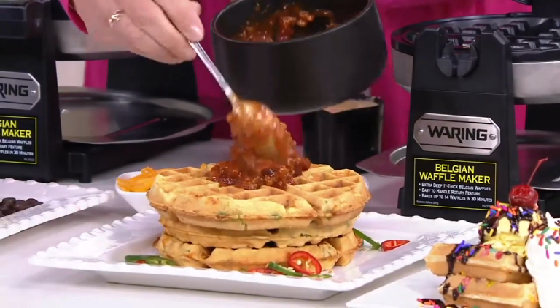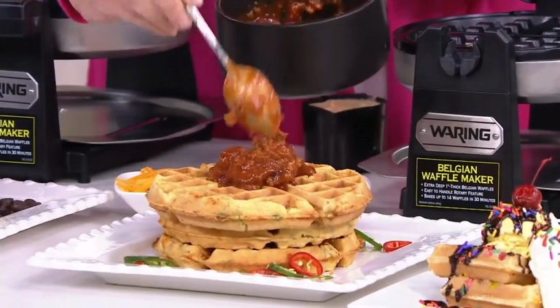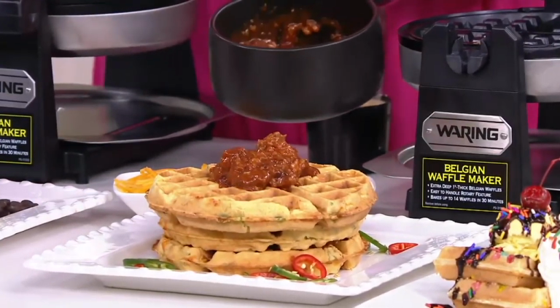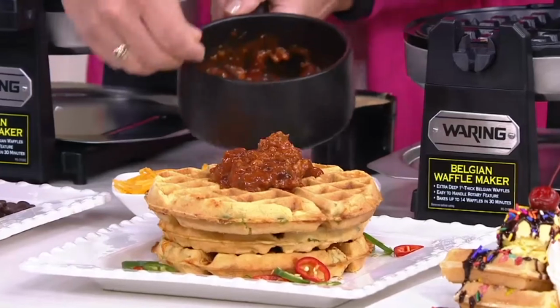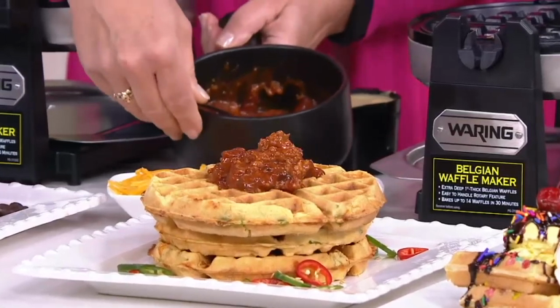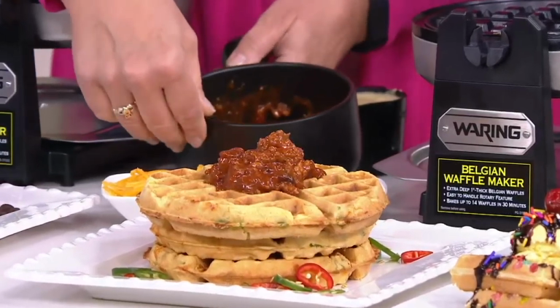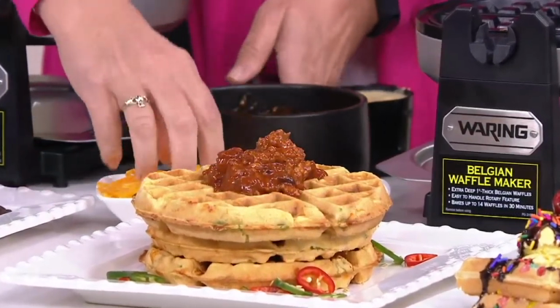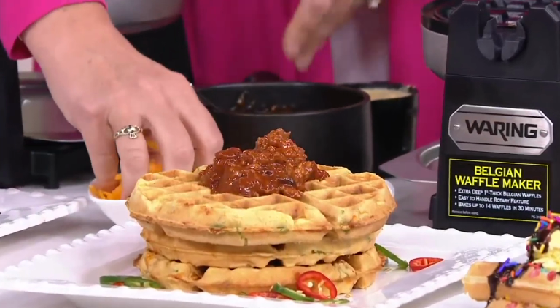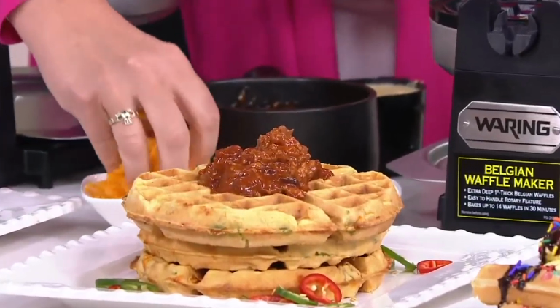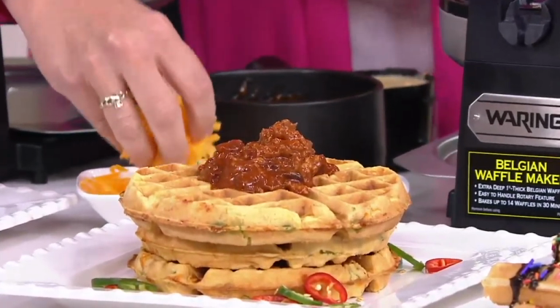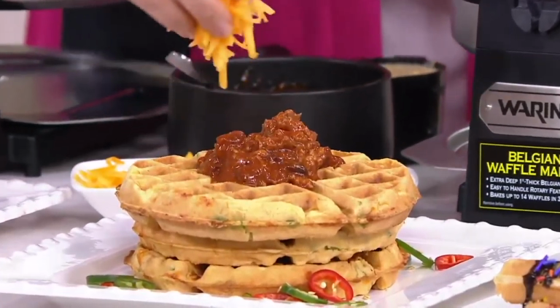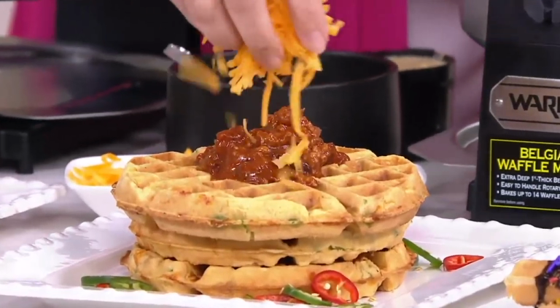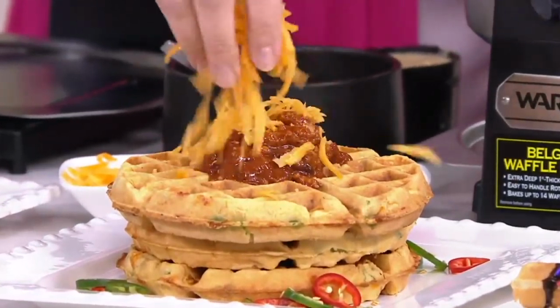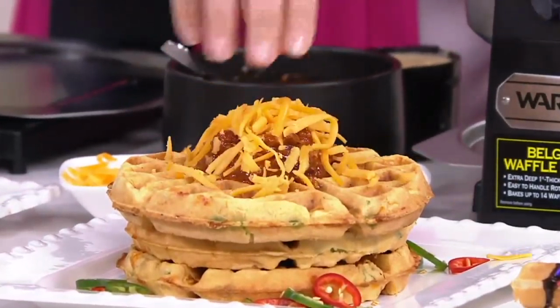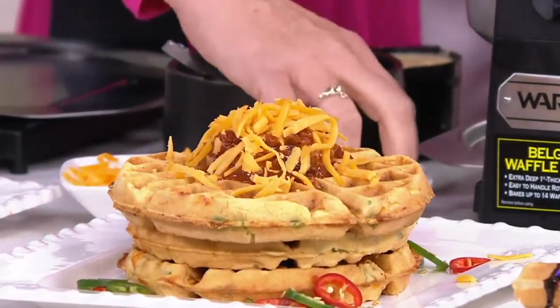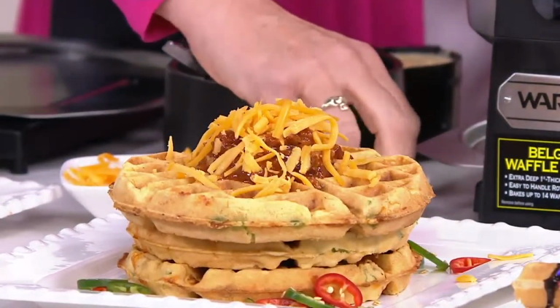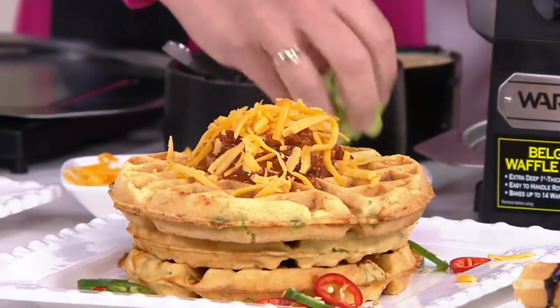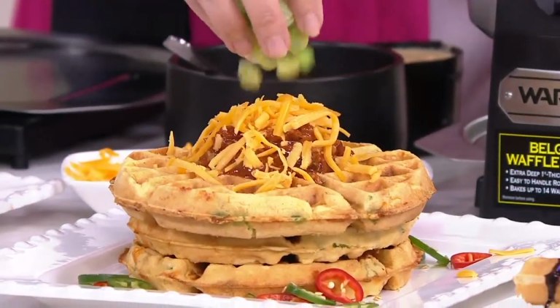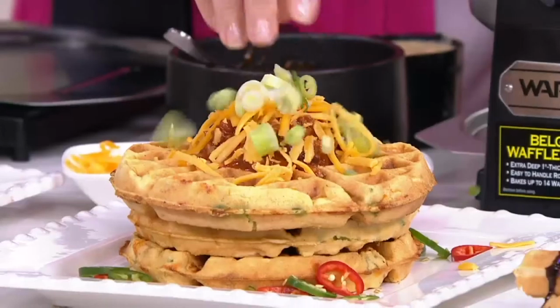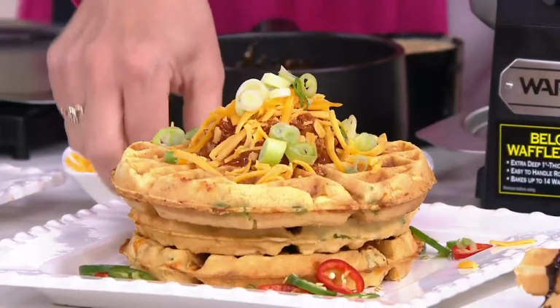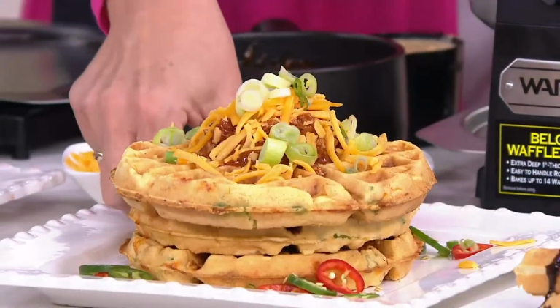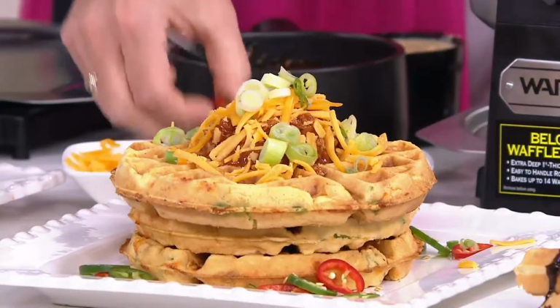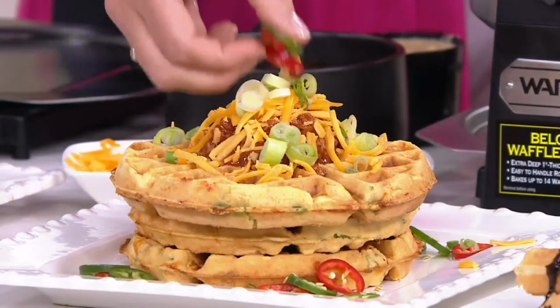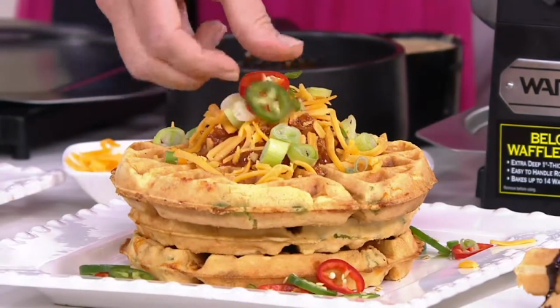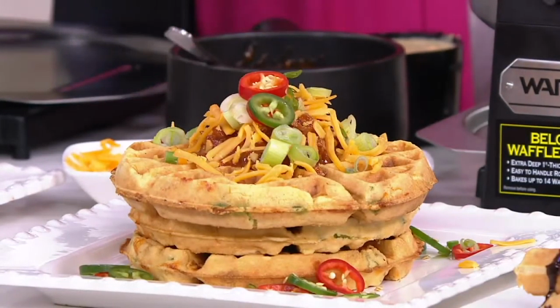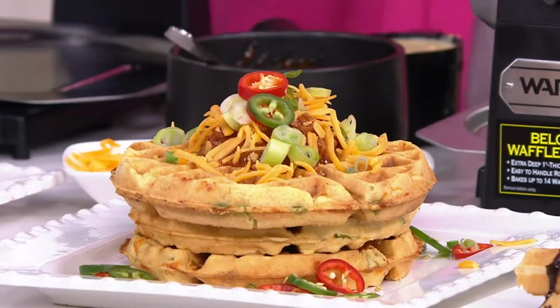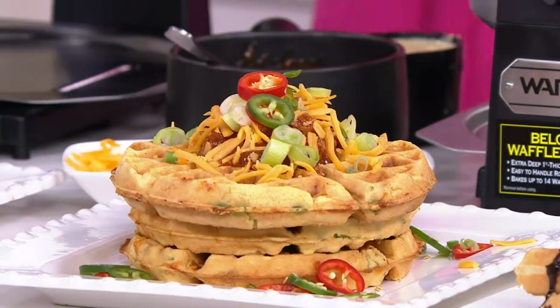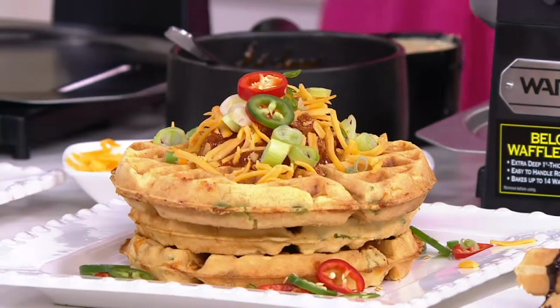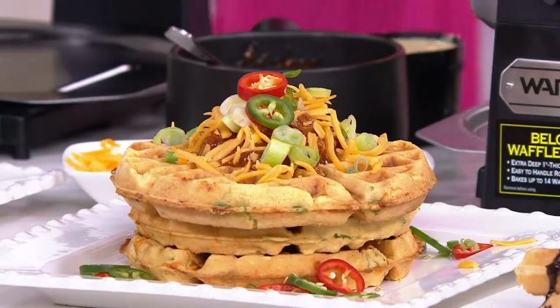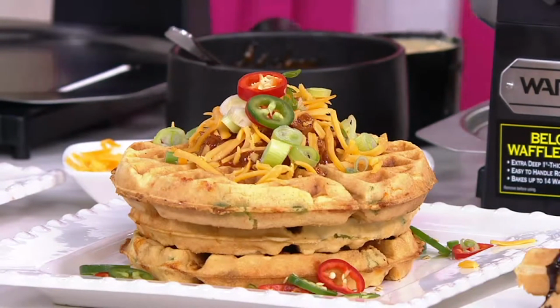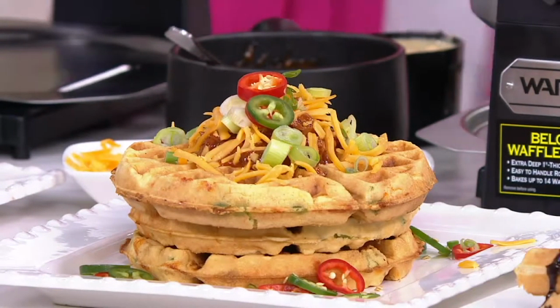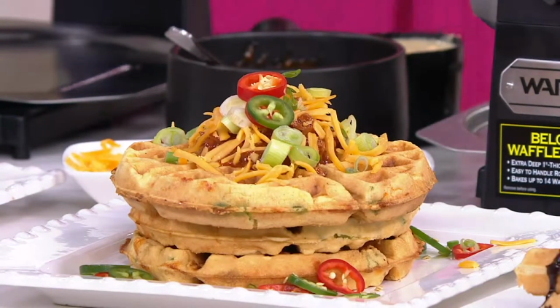Just like this, make a dinner entrée out of it. A little bit of cheese on top — oh boy, does that look good — a little bit of green onion, maybe a couple of jalapeño peppers, and you have a meal in minutes. Delicious.